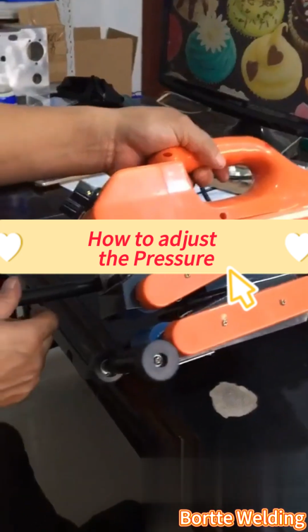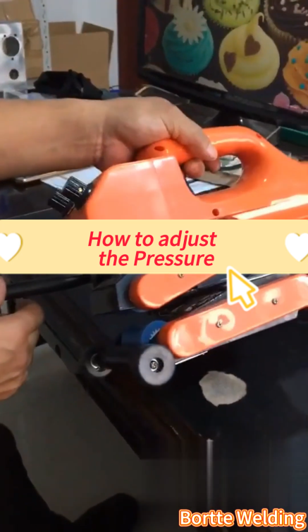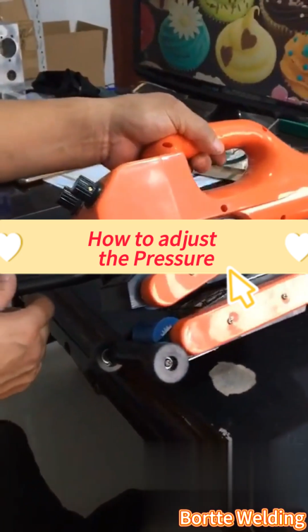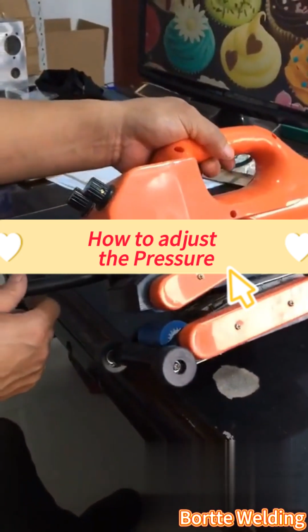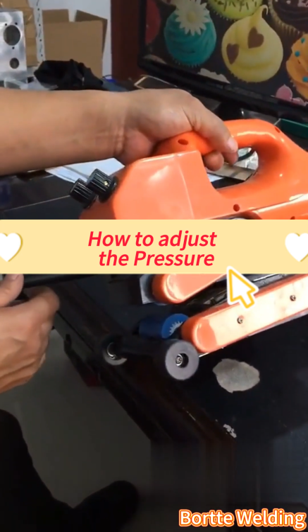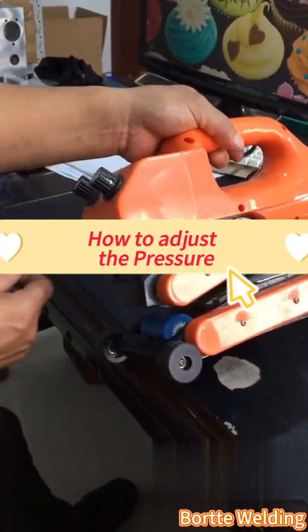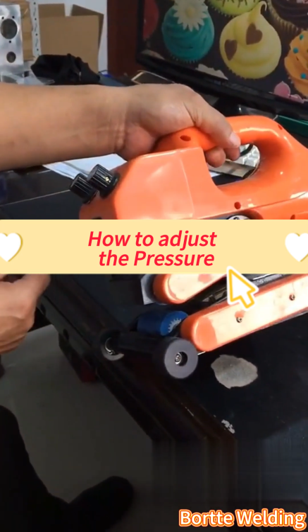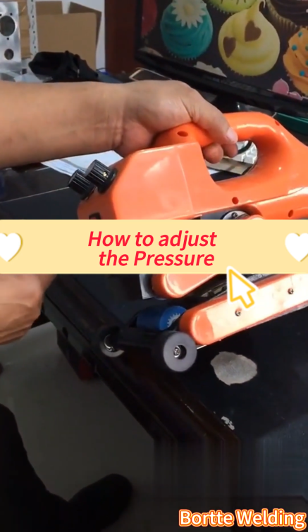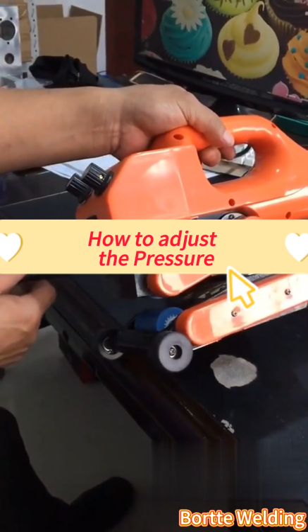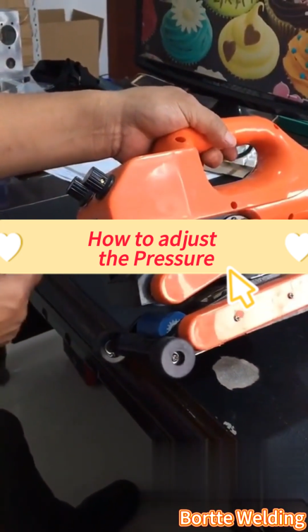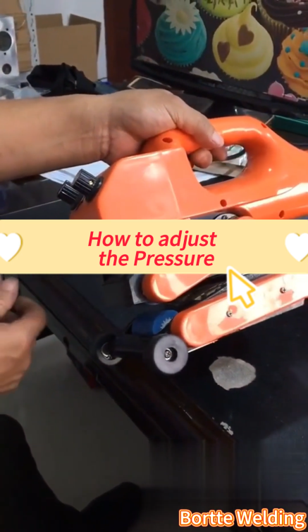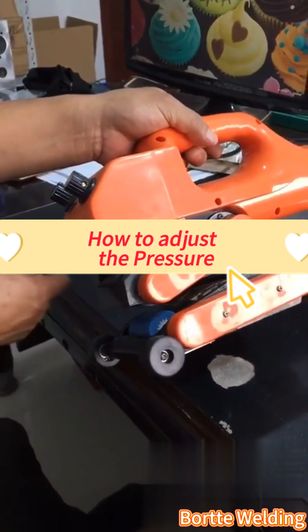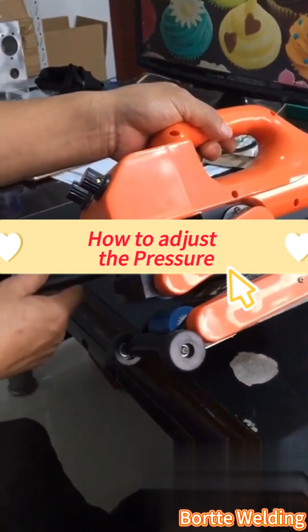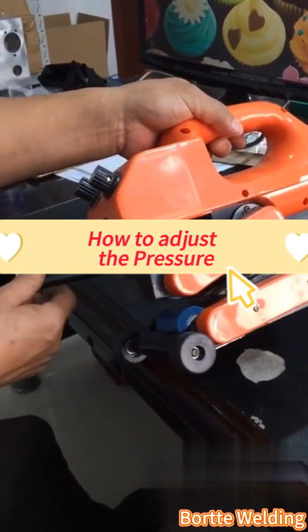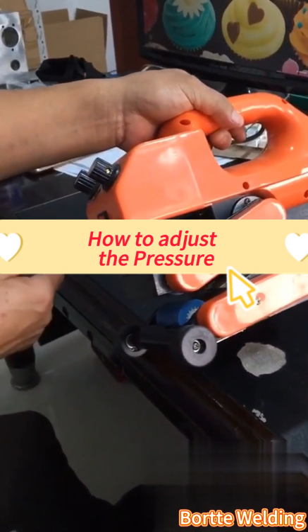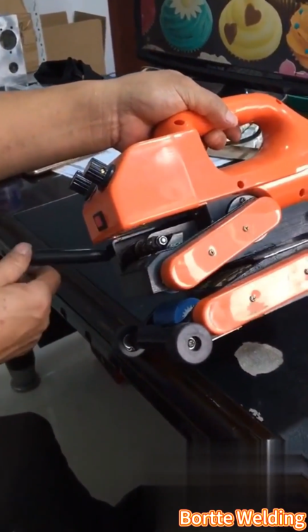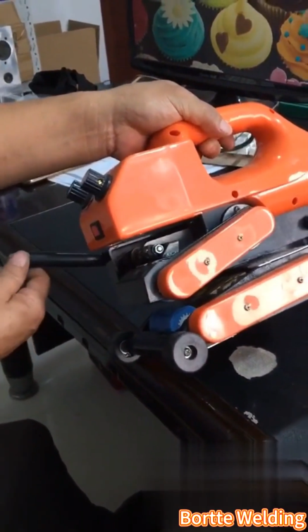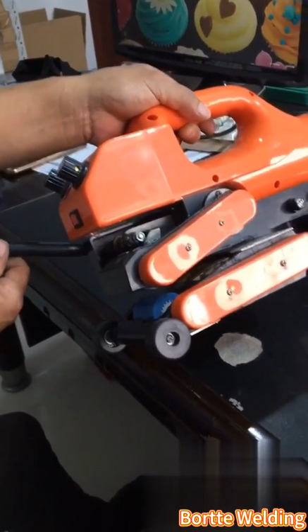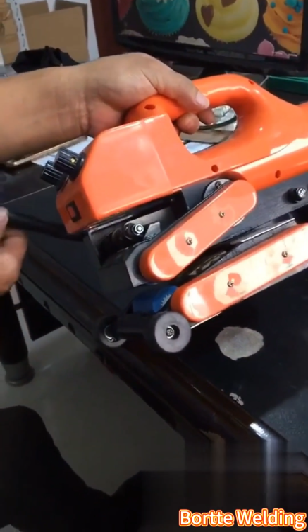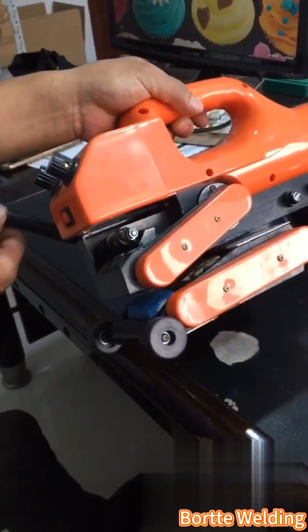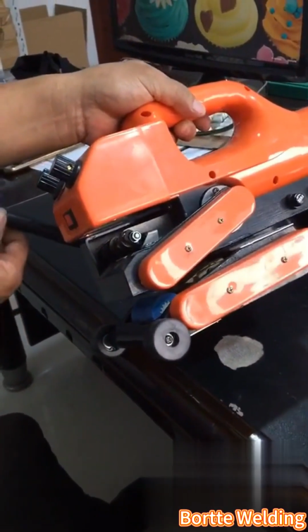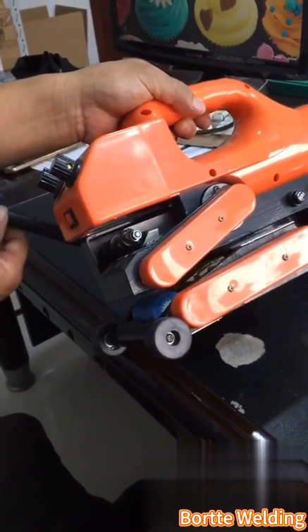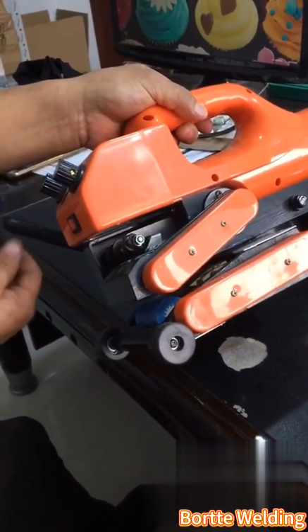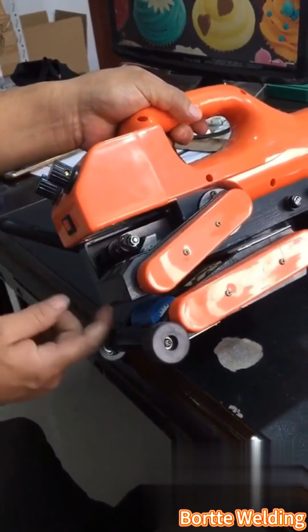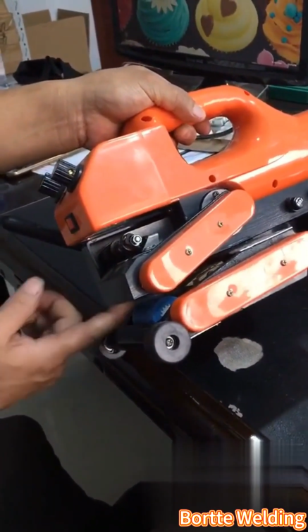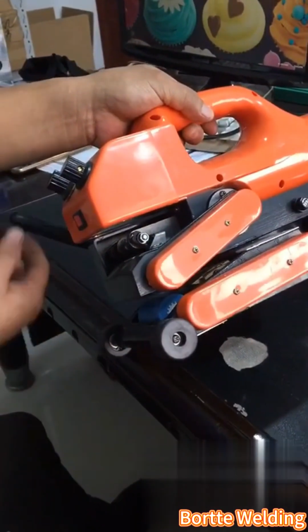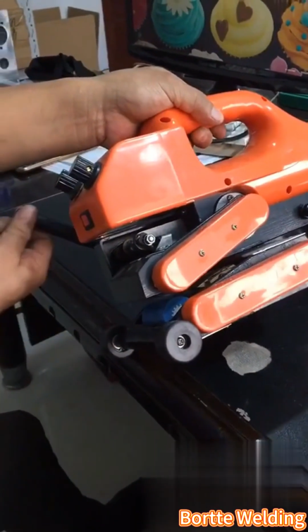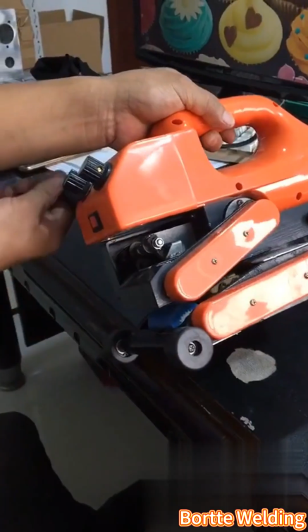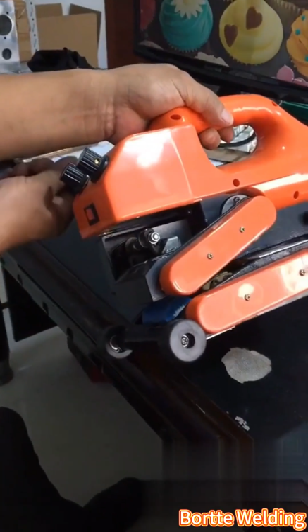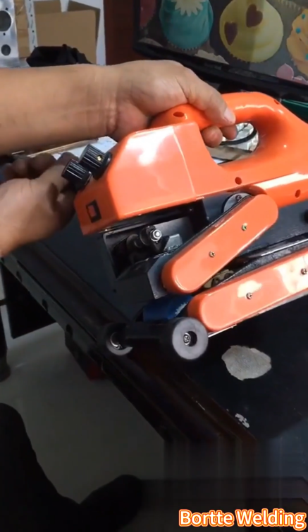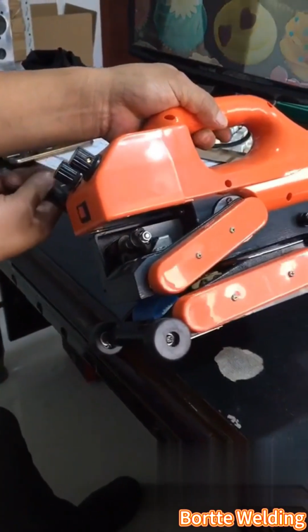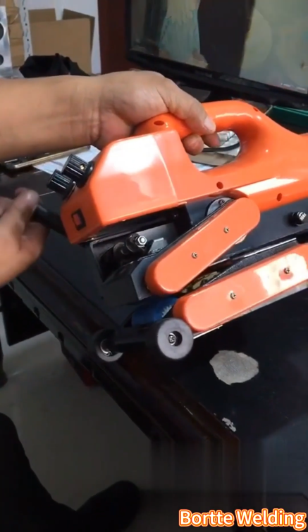Based on feedback from many customers in the market, they say that the materials used in this machine need to have the pressure adjusted. Let me demonstrate how to do that.